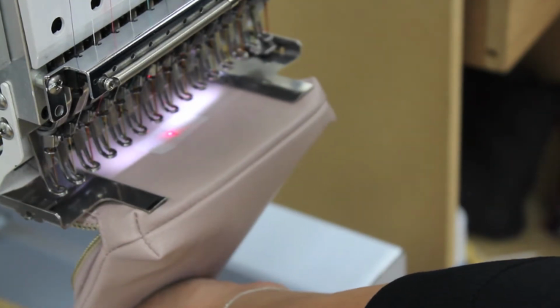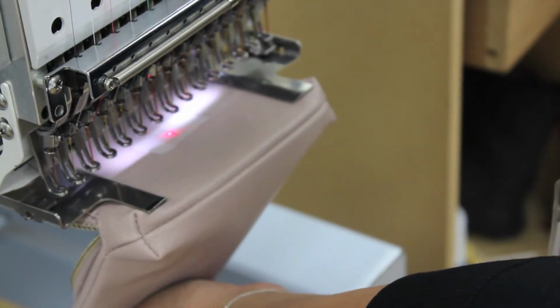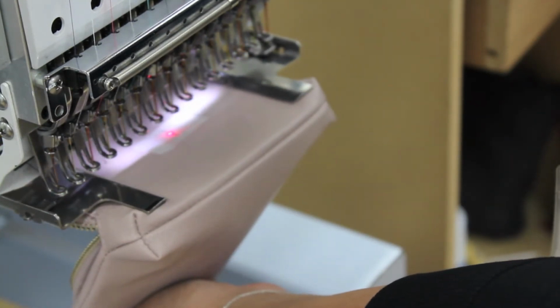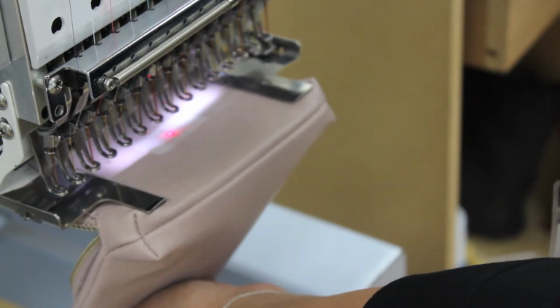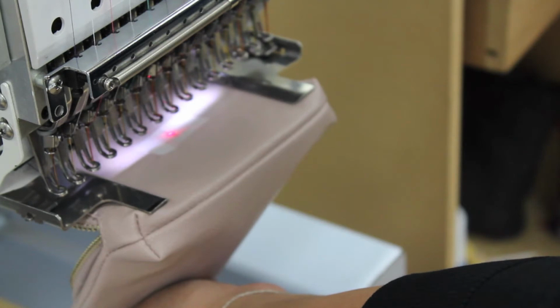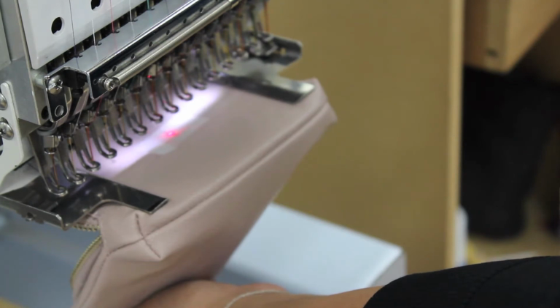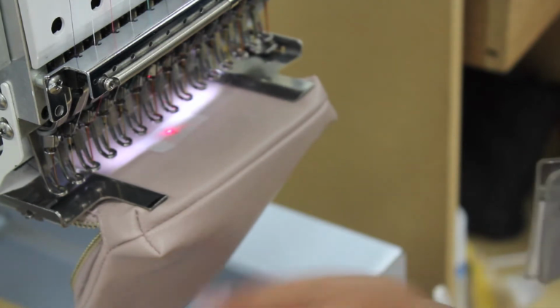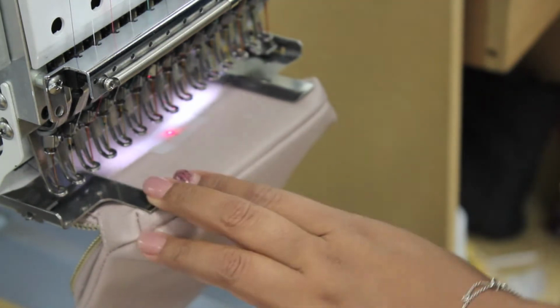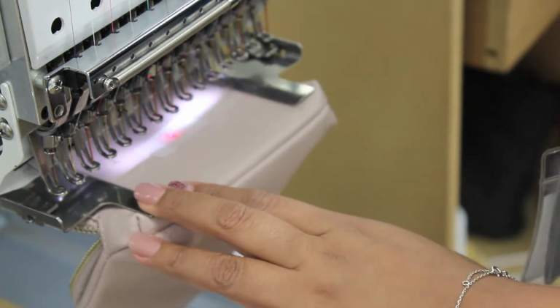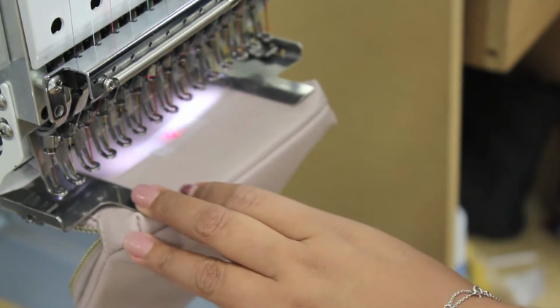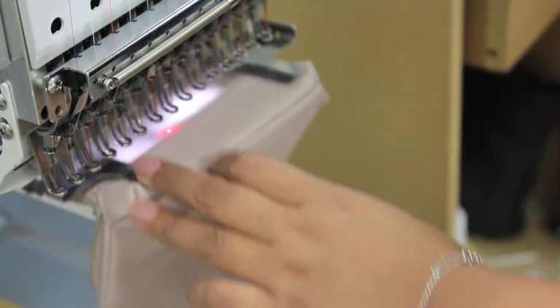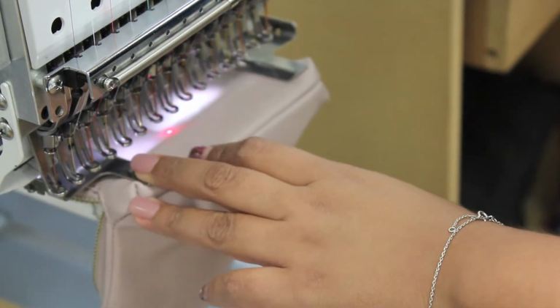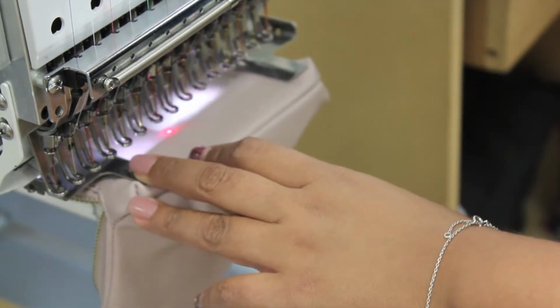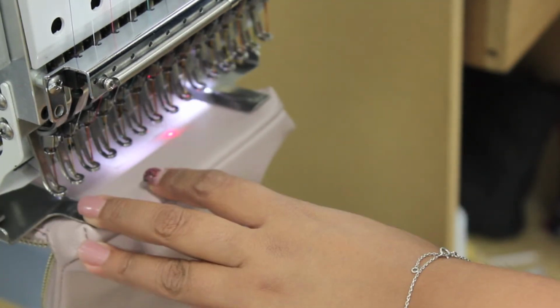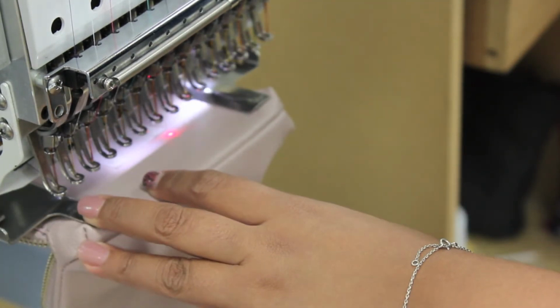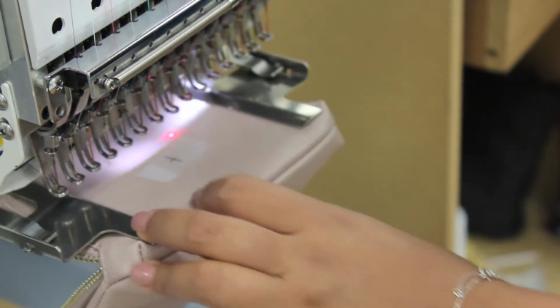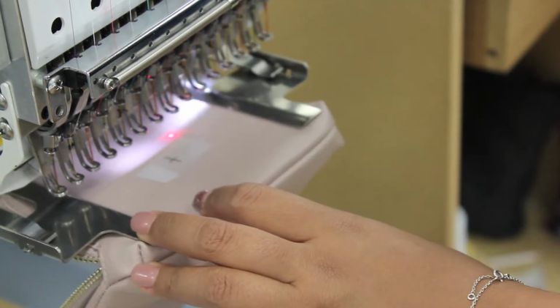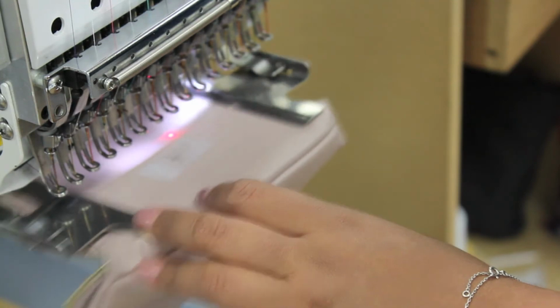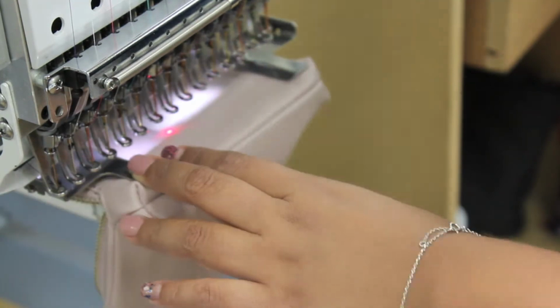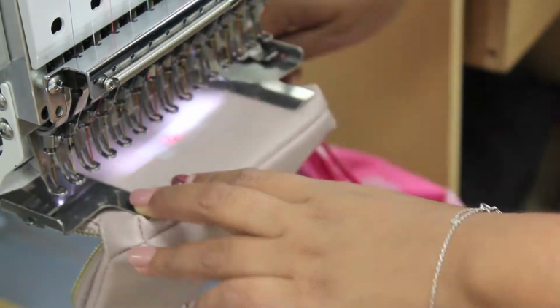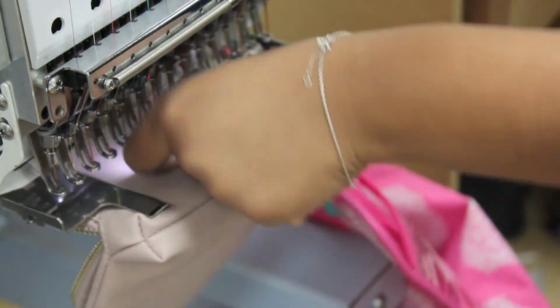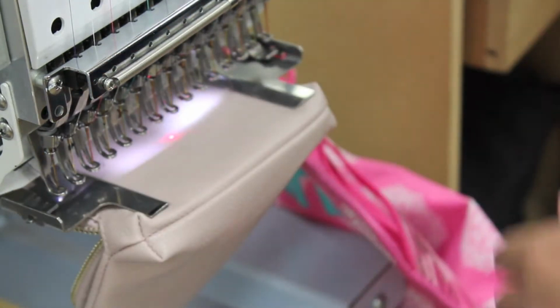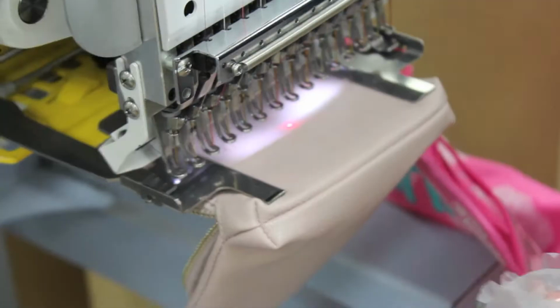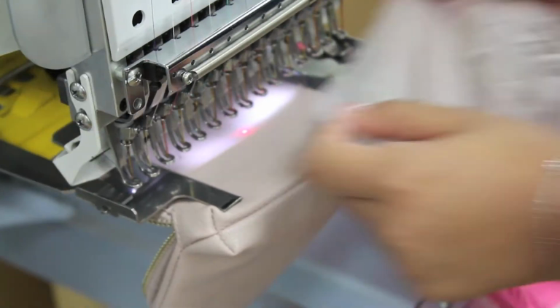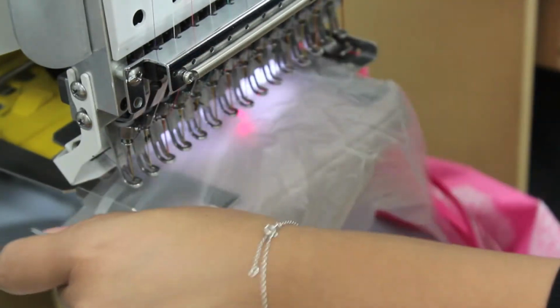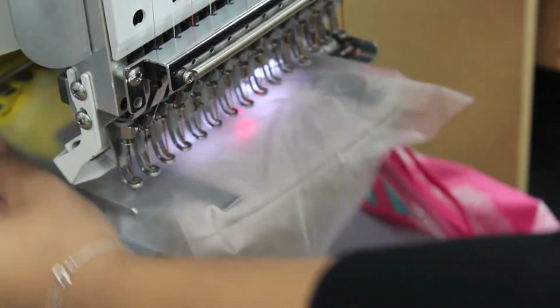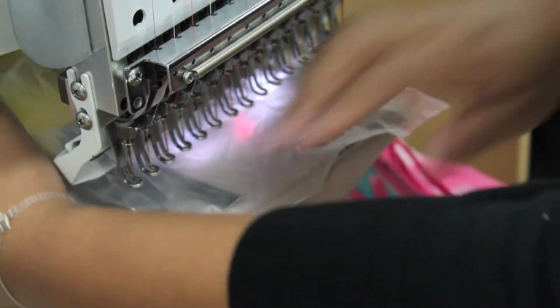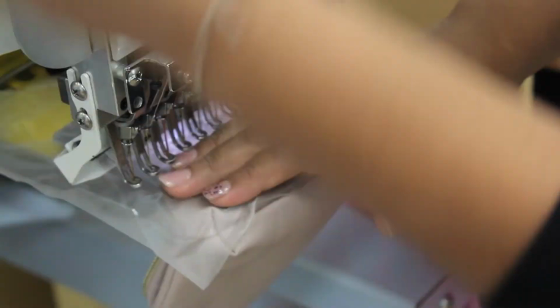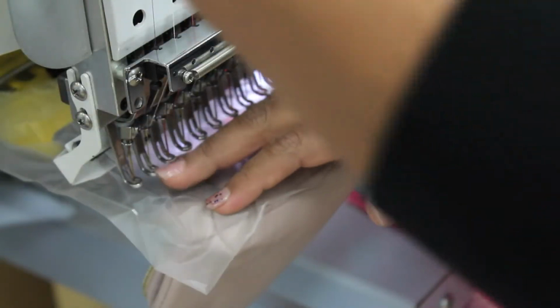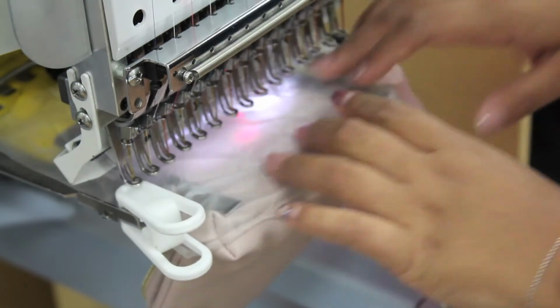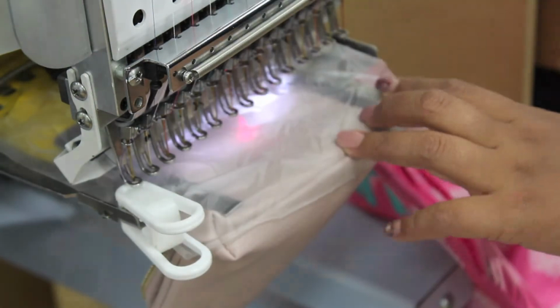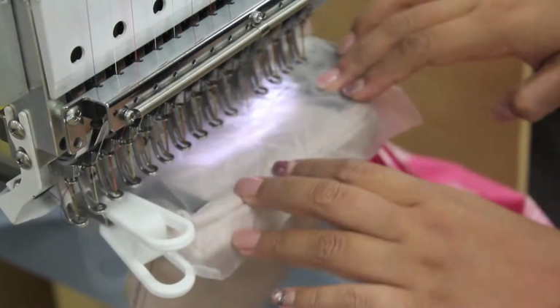Trace the sewing area to ensure the monogram fits inside. Hang a weighted item to reduce excess shaking and uneven stitches. Add one sheet of solvy on top and now you can begin sewing.